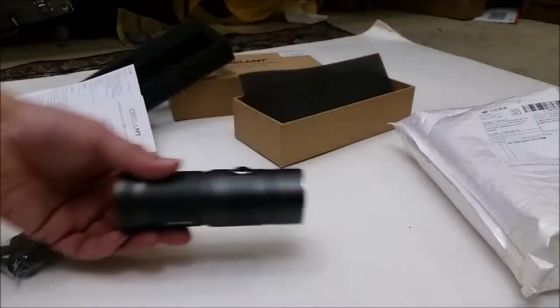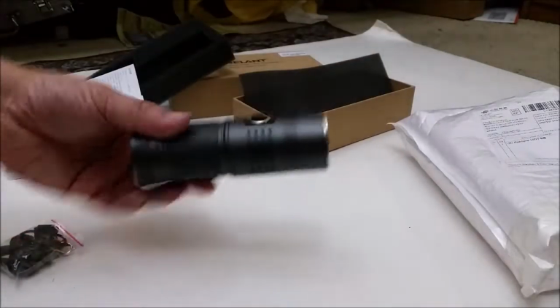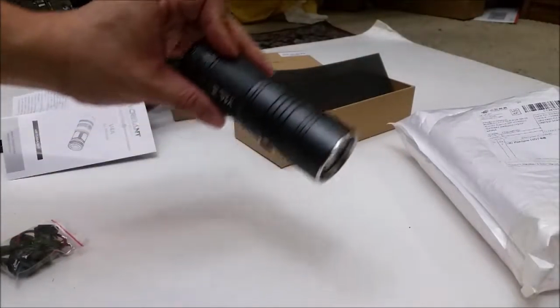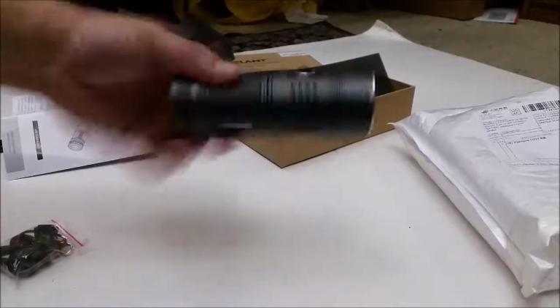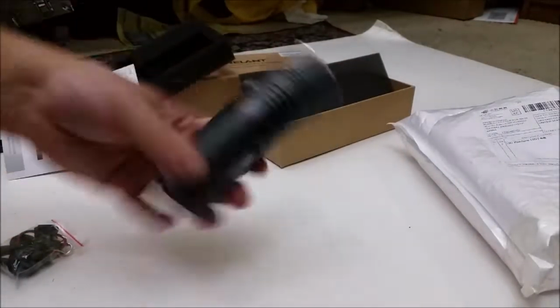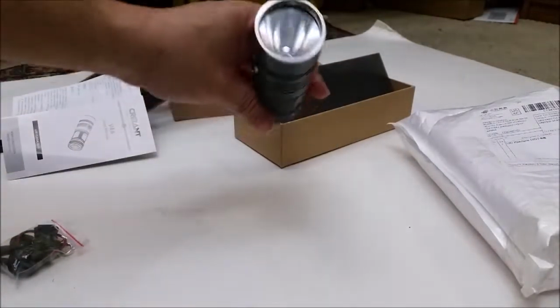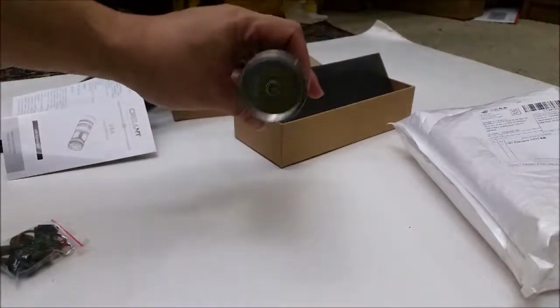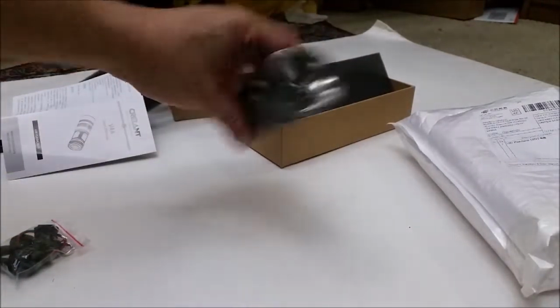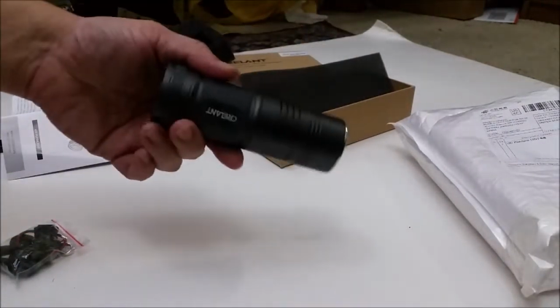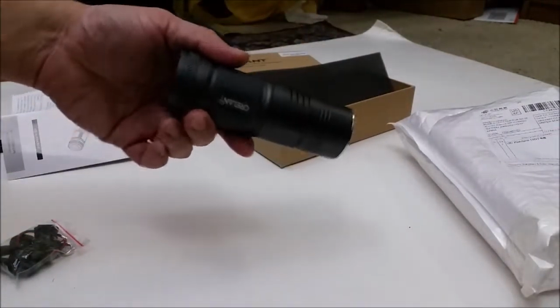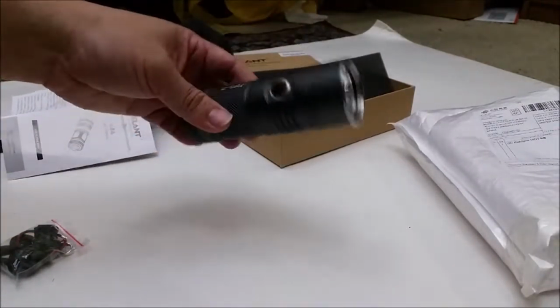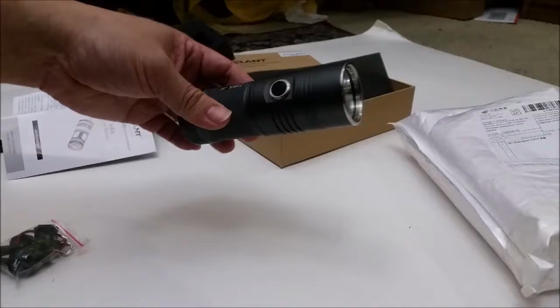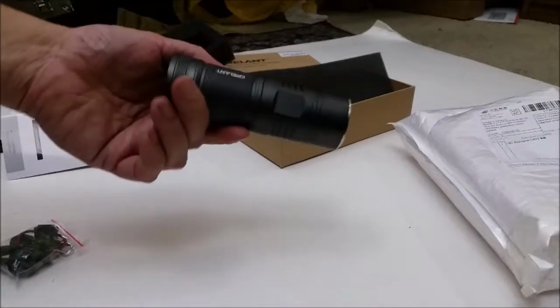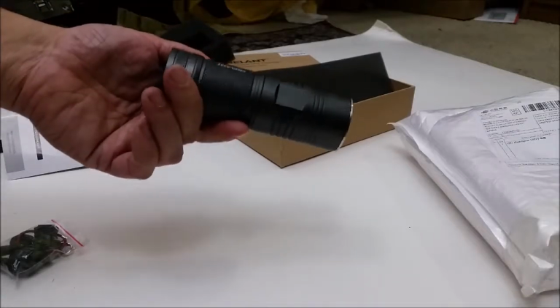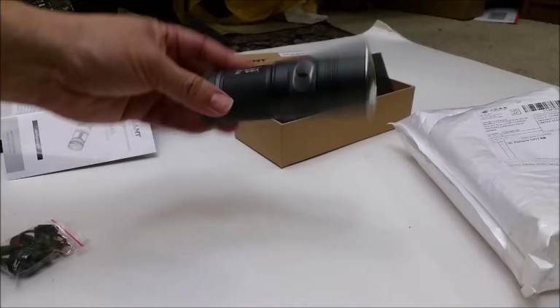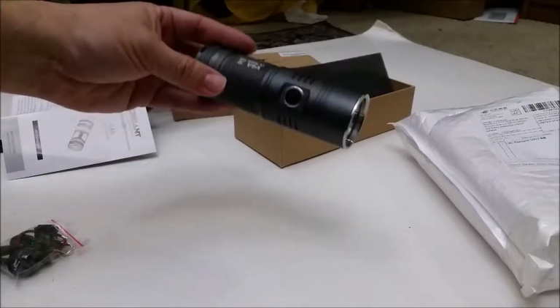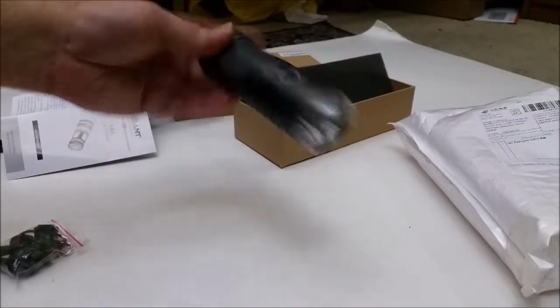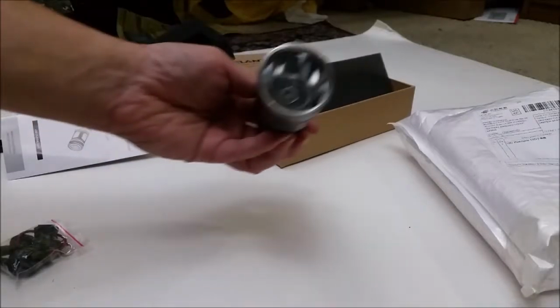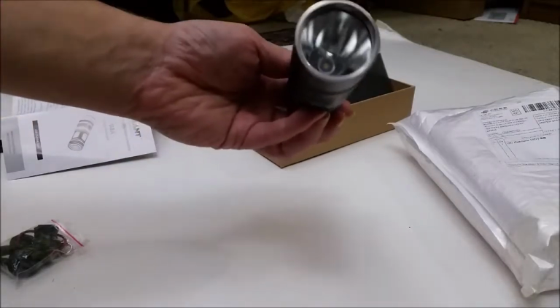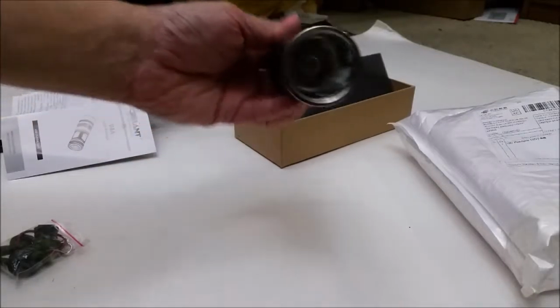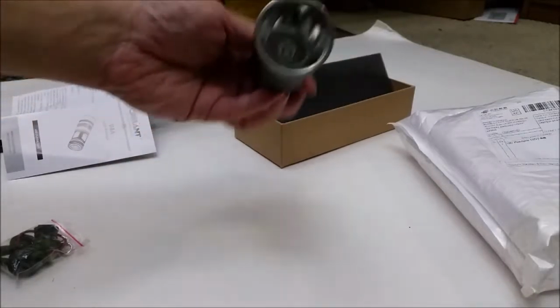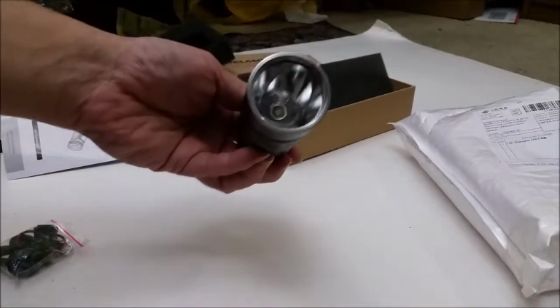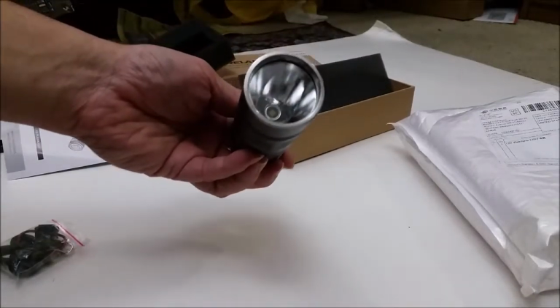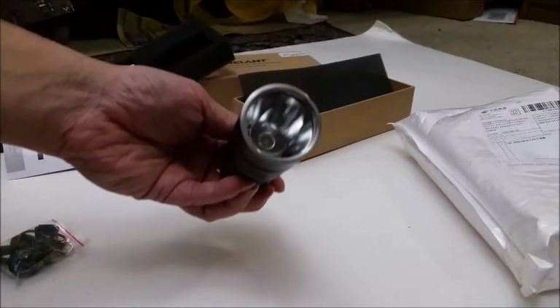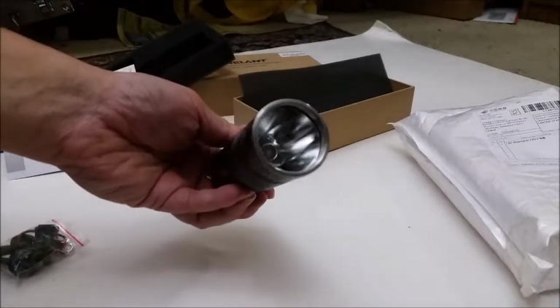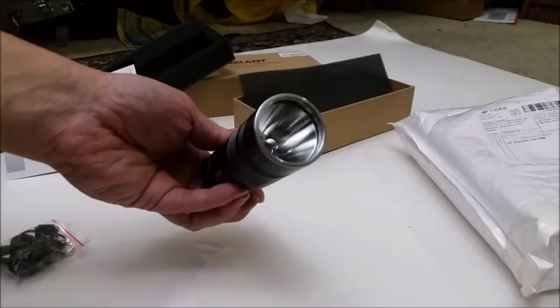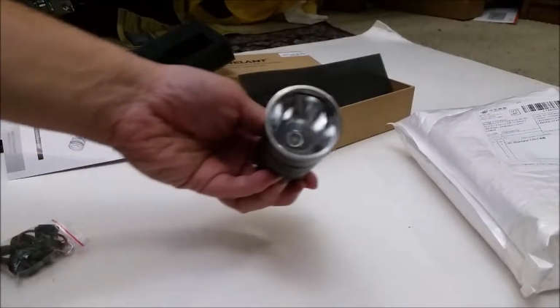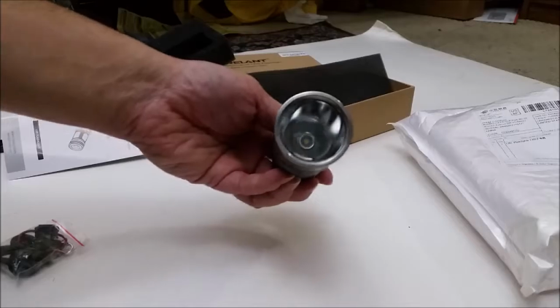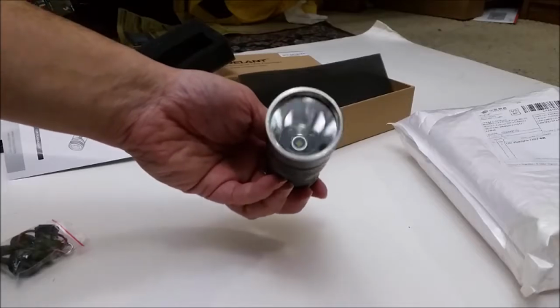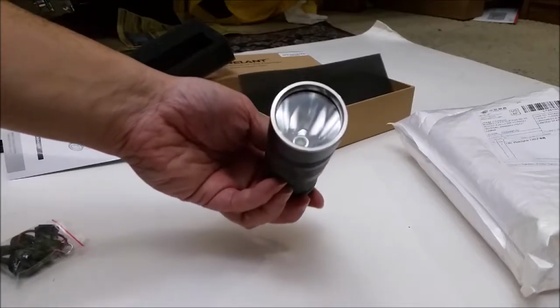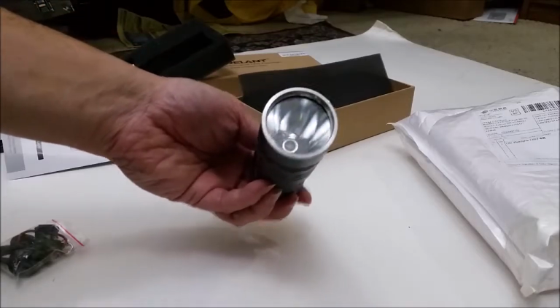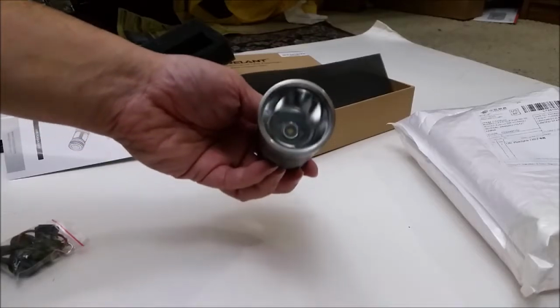So this is supposed to be a real thrower — 1095 lumens. Super deep reflector right there, so hopefully it's going to throw.